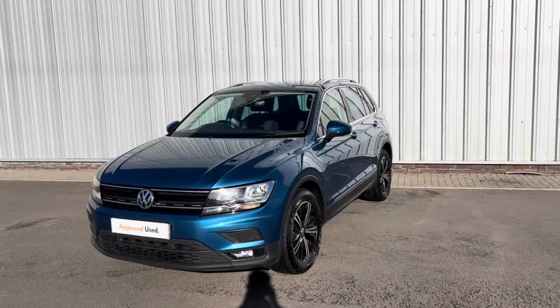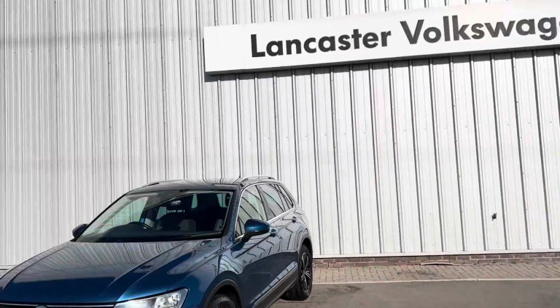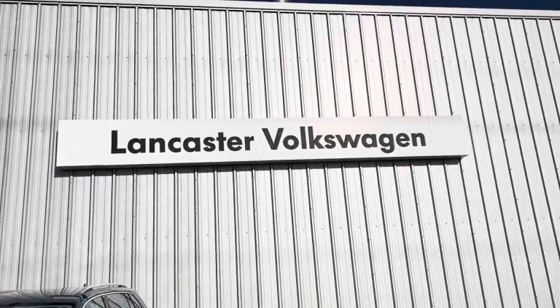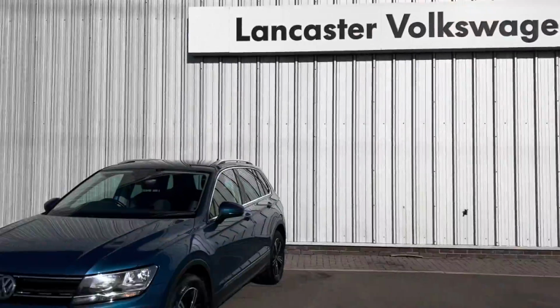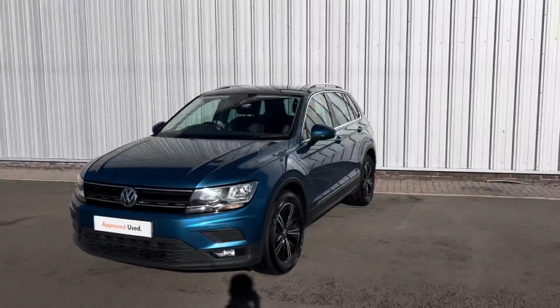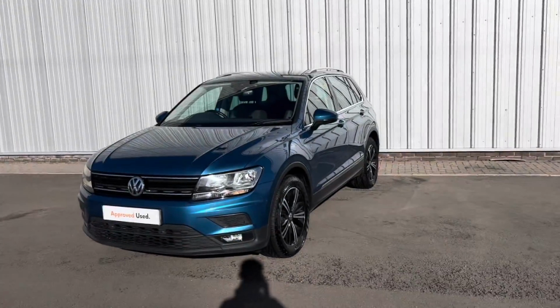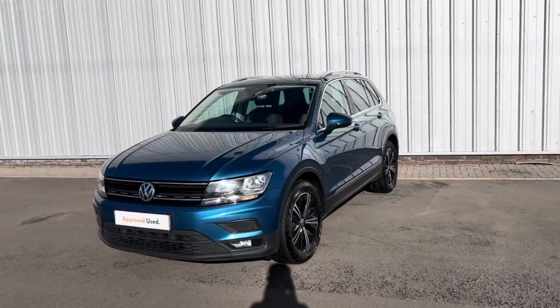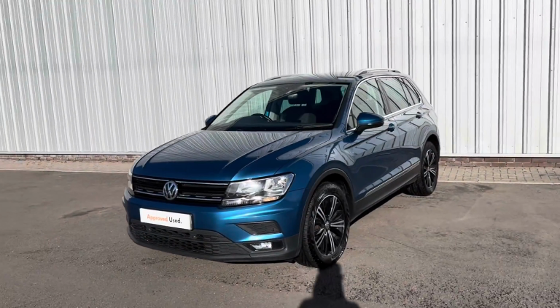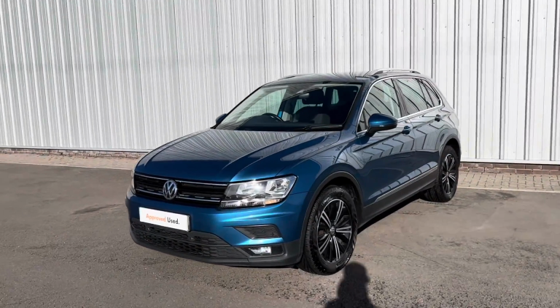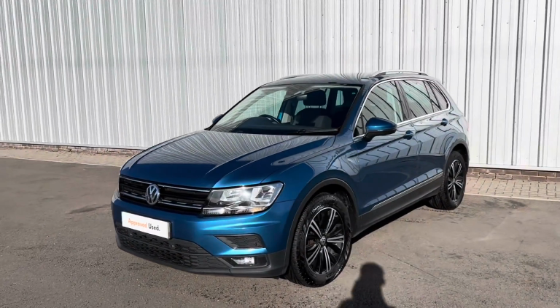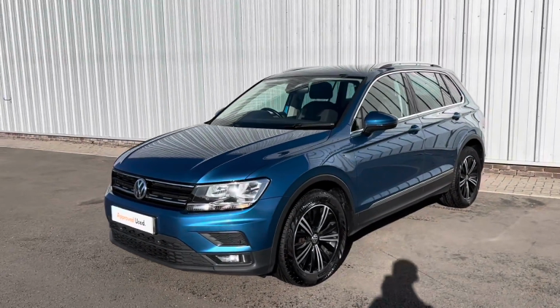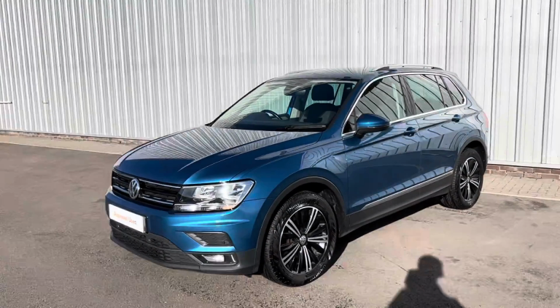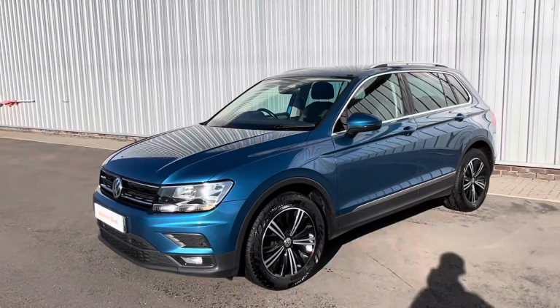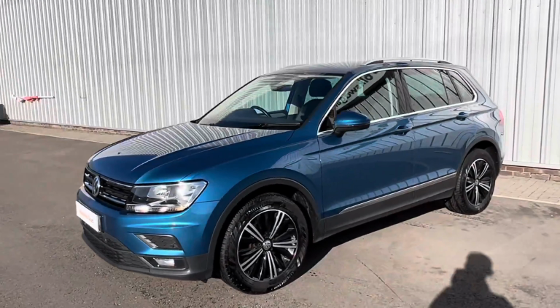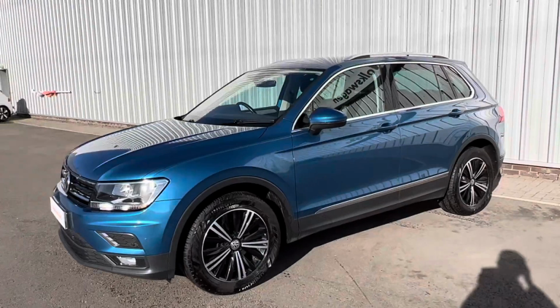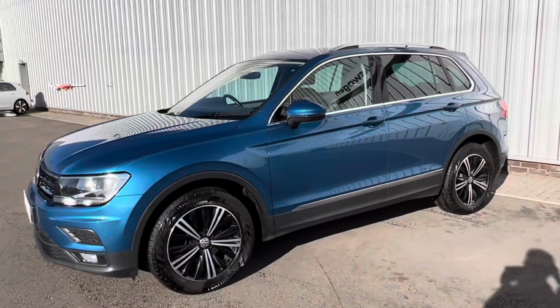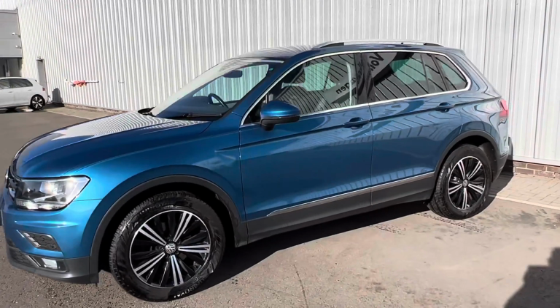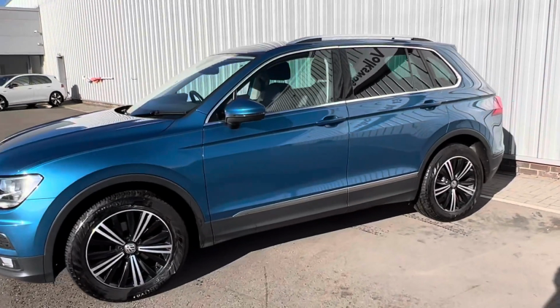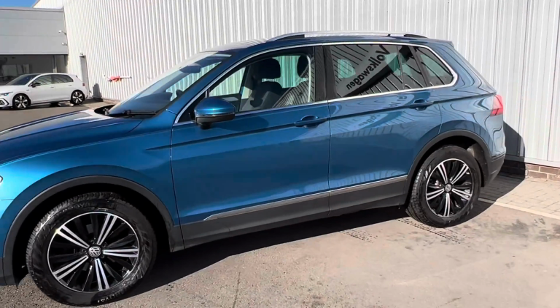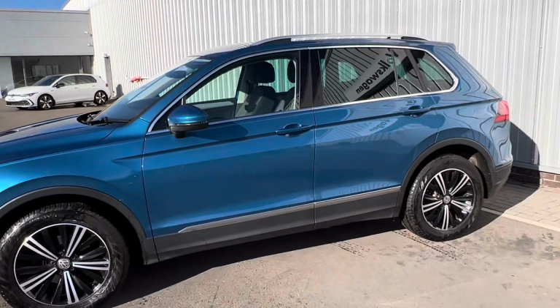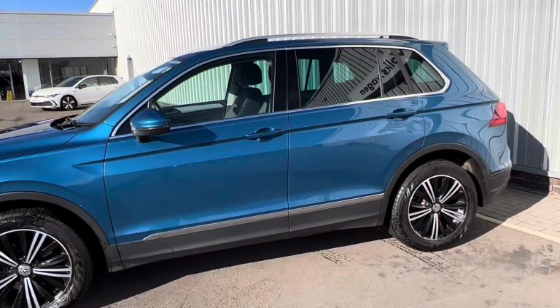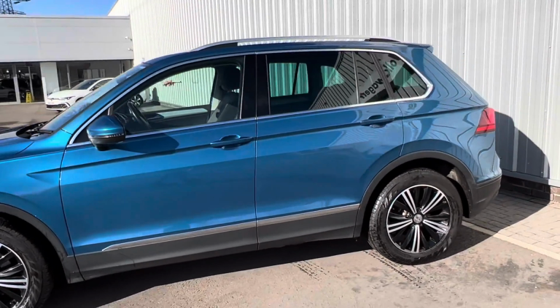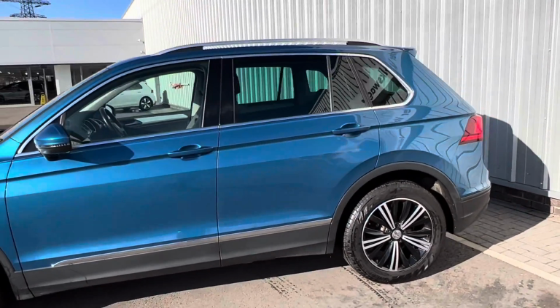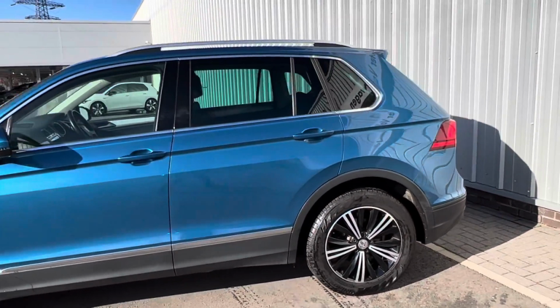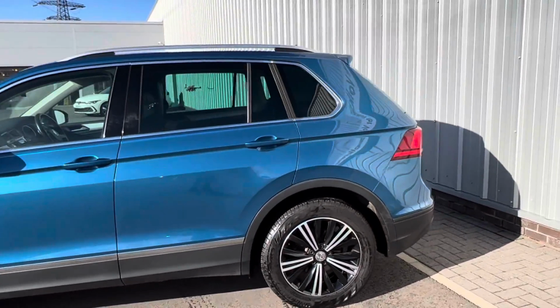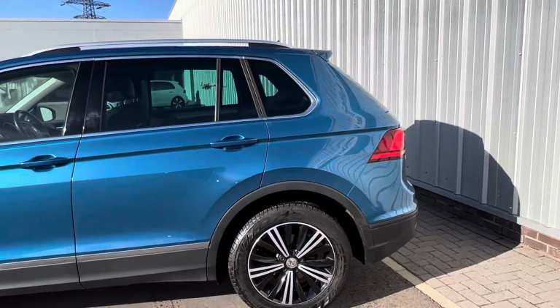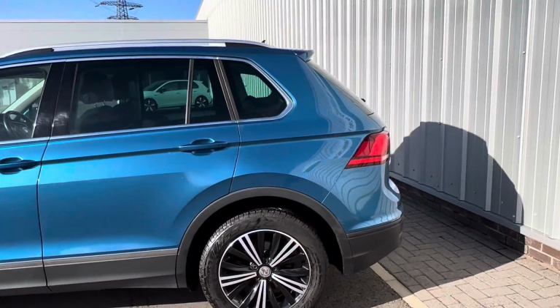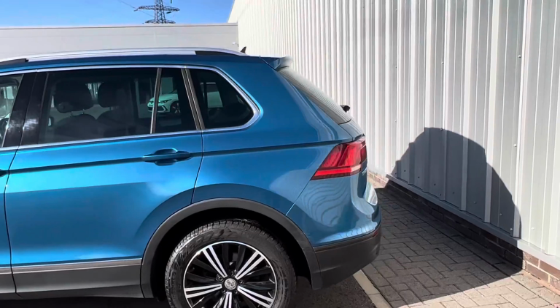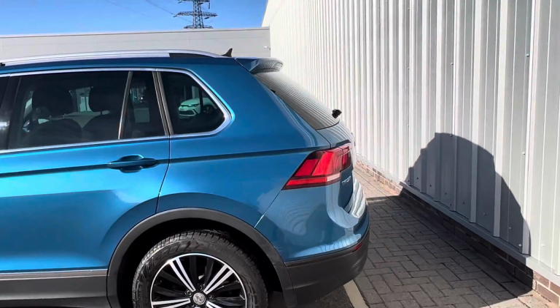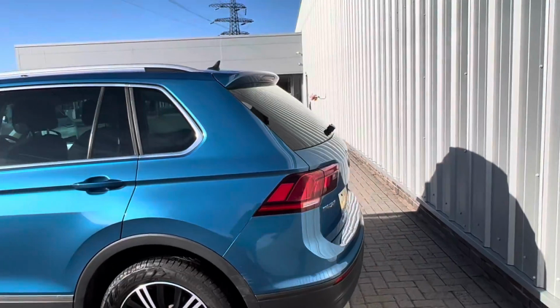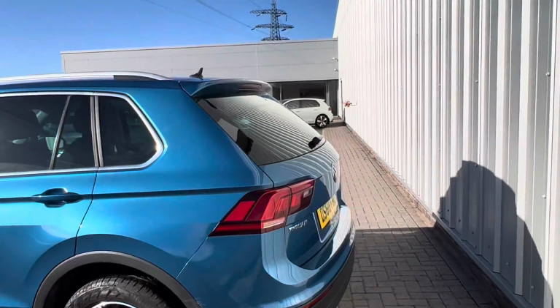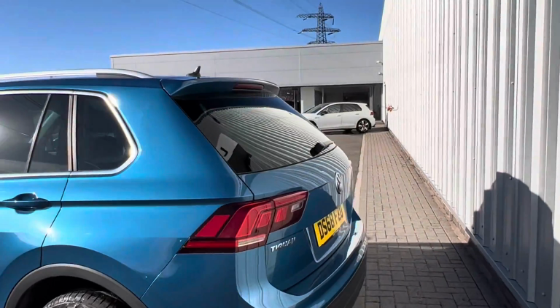Hello and welcome to the Lancaster Volkswagen YouTube channel. Today I'm going to be showing you how this stunning 2018 Volkswagen Tiguan SE Navigation, finished in the beautiful Caribbean Blue.